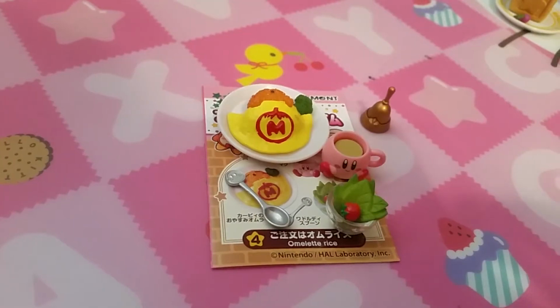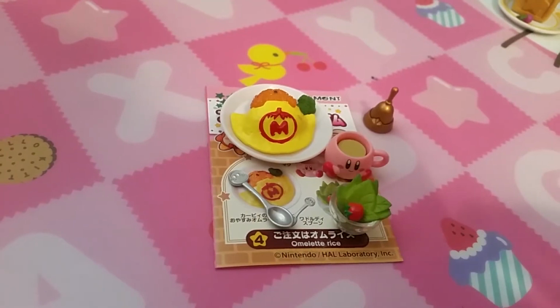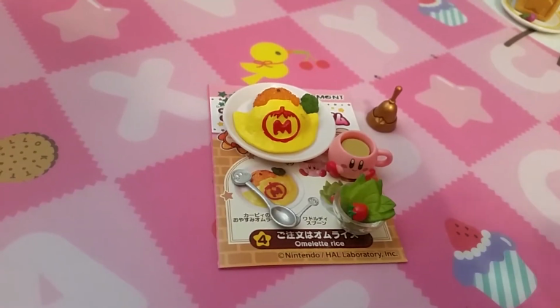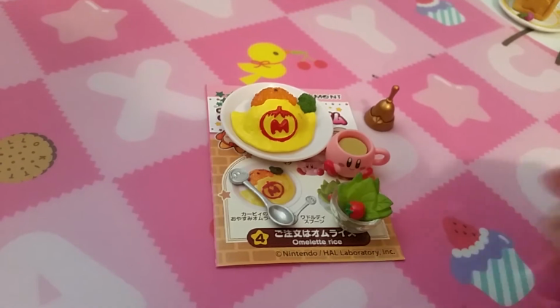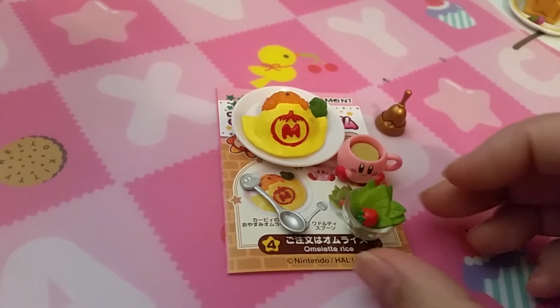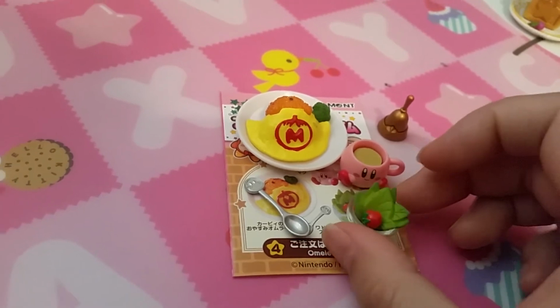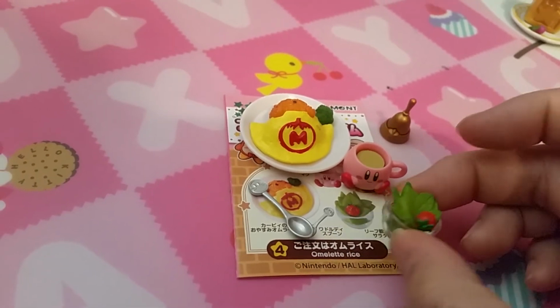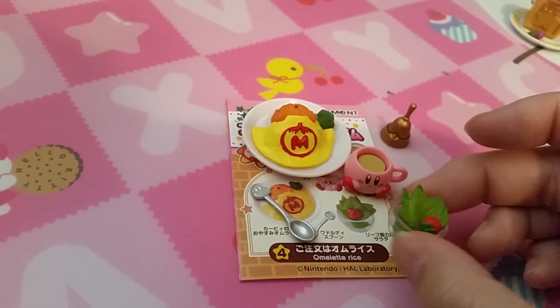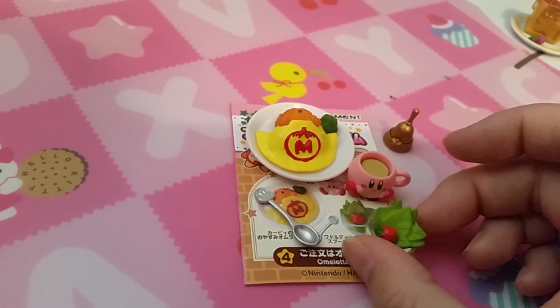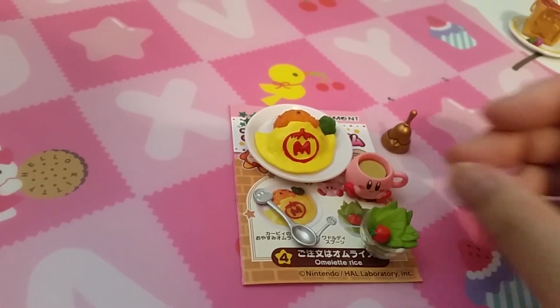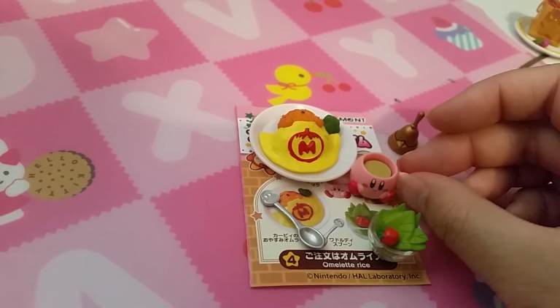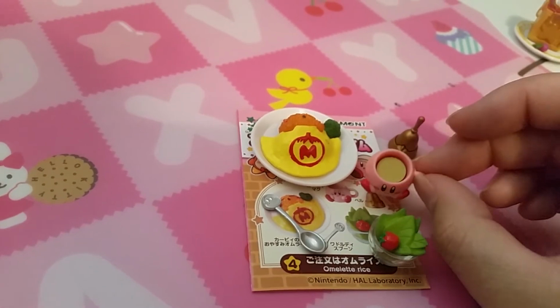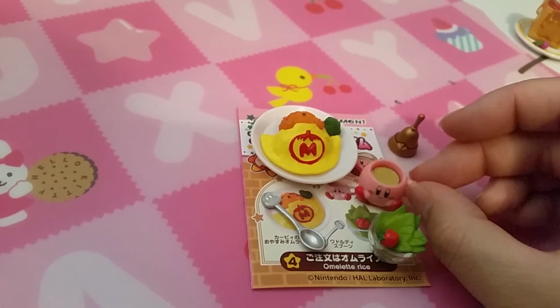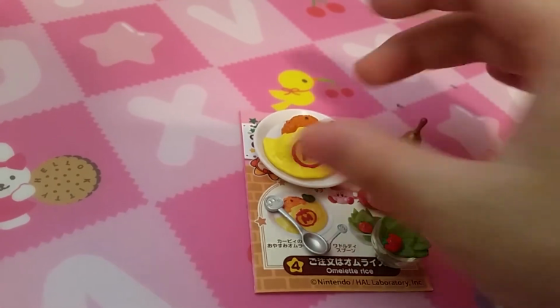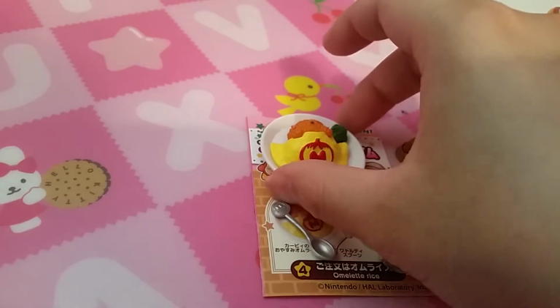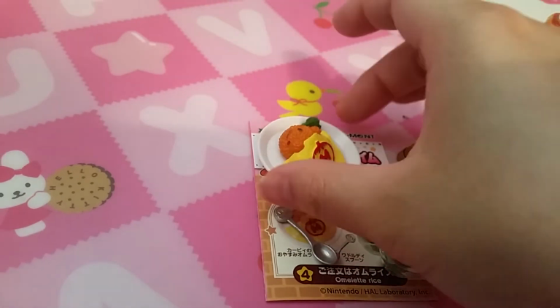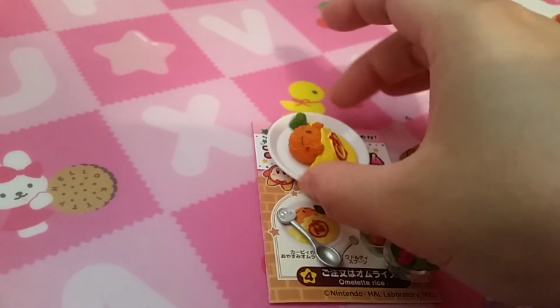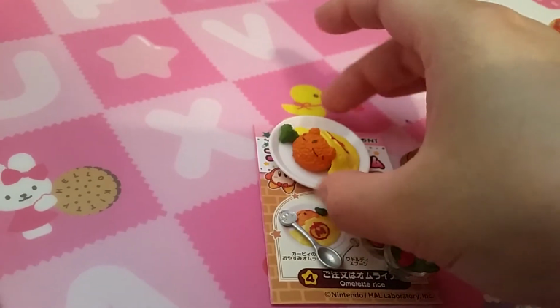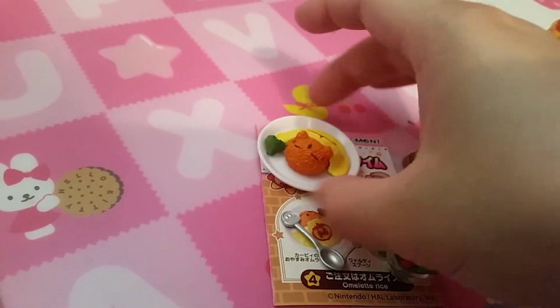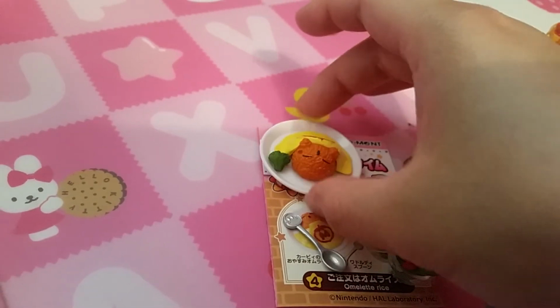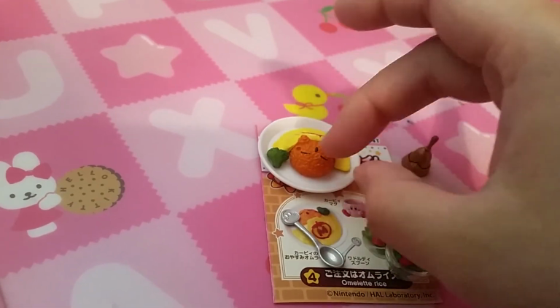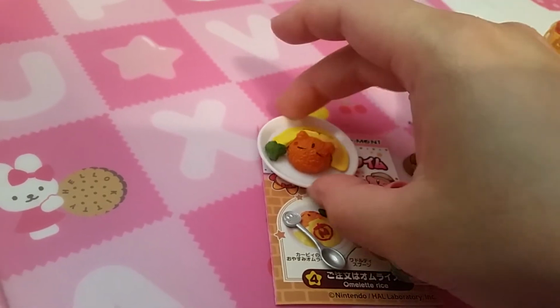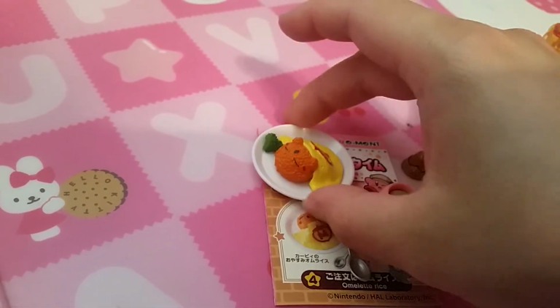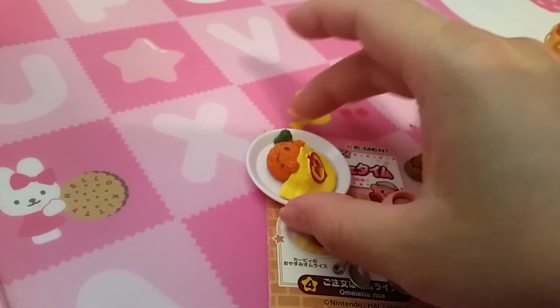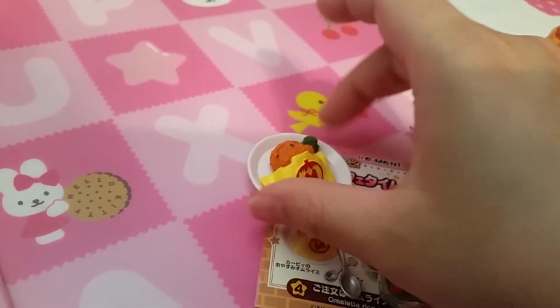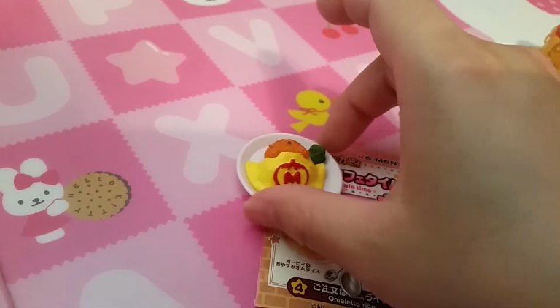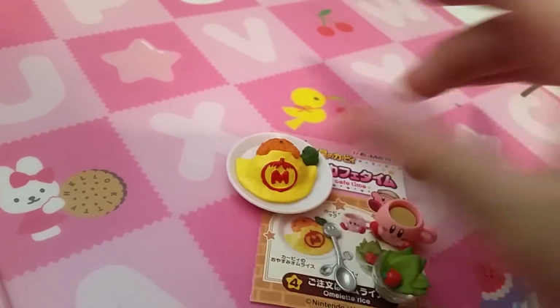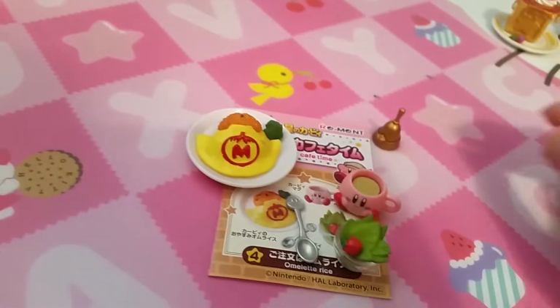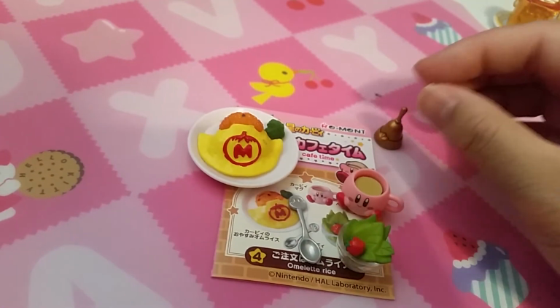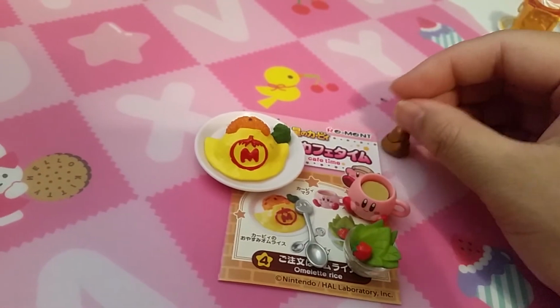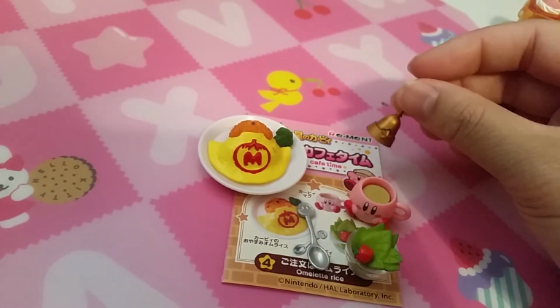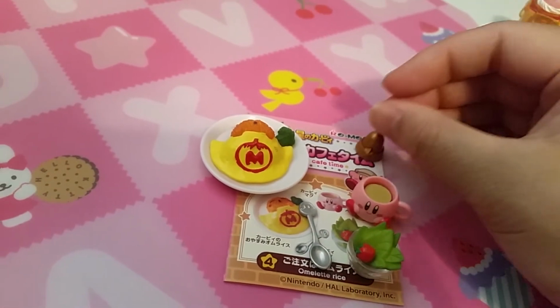Set four is Omelette Rice. We have a bowl of salad, soup or drink, and the Kirby rice. Oh, there's Kirby sleeping — he's sleeping with an omelette blanket and a little bell.